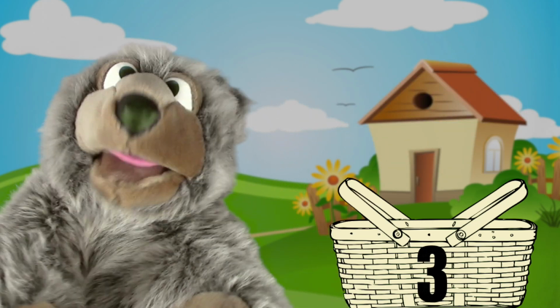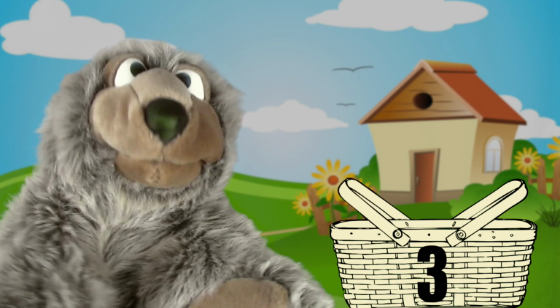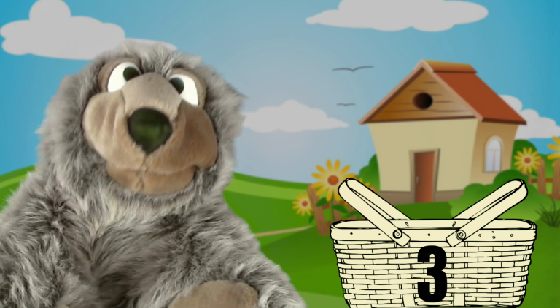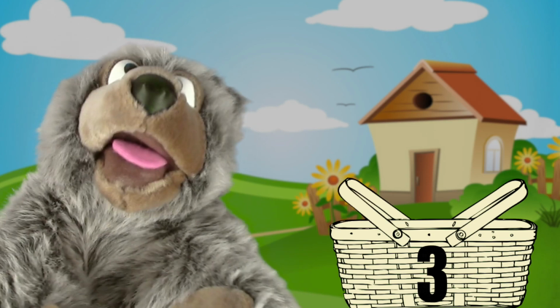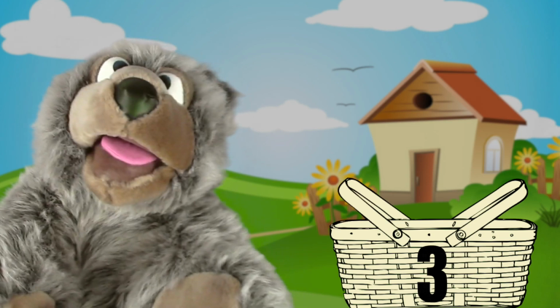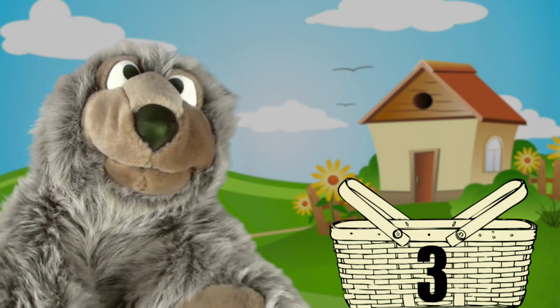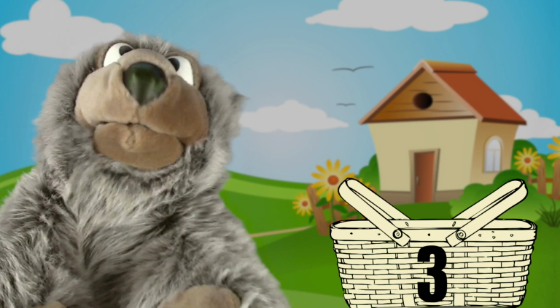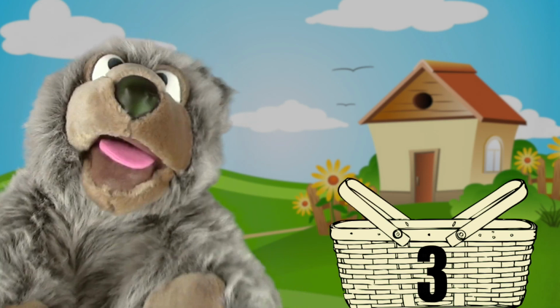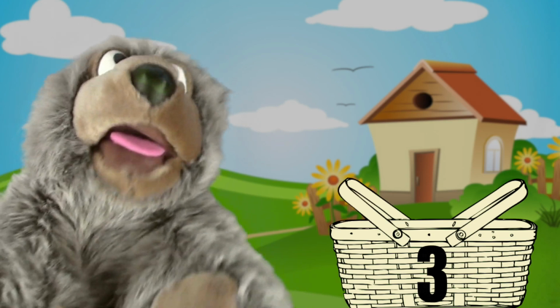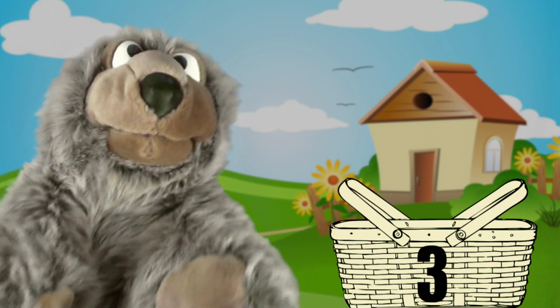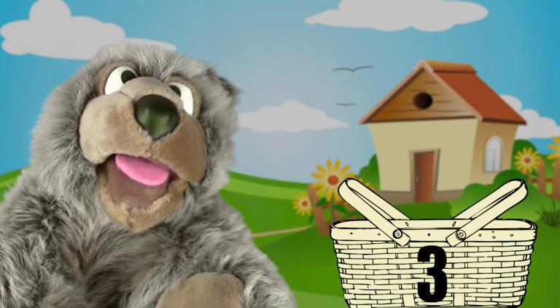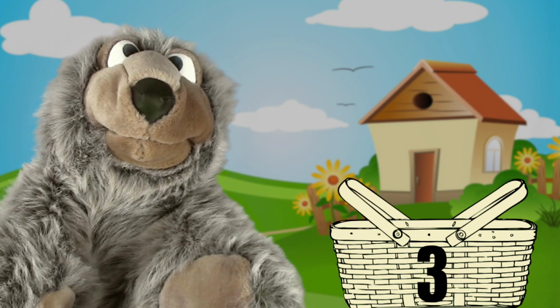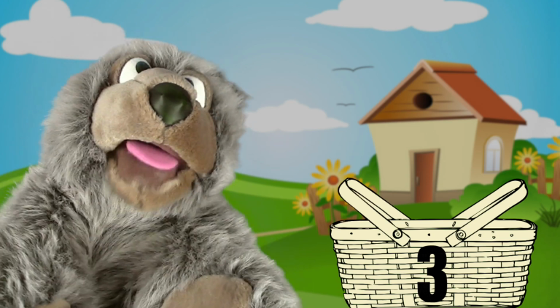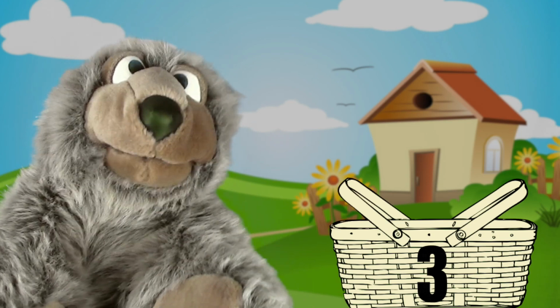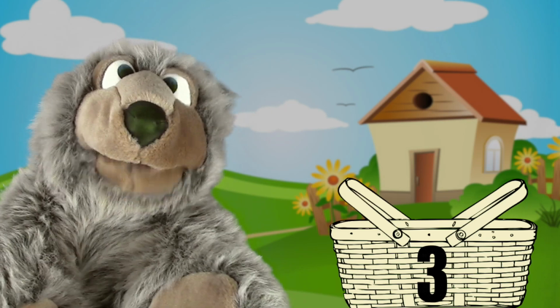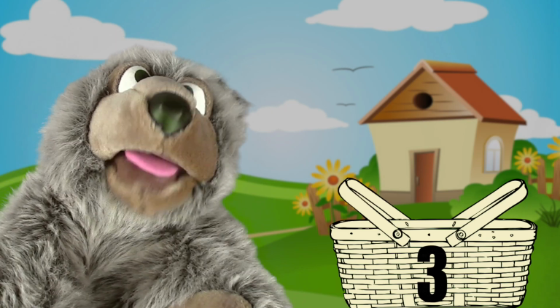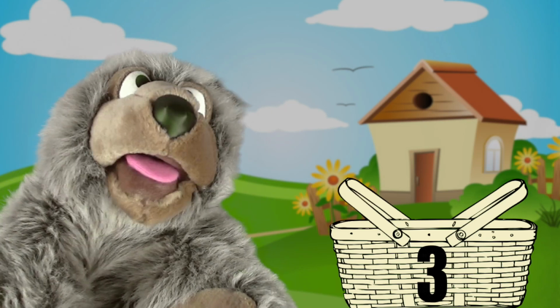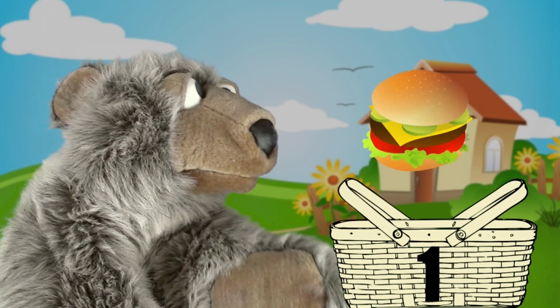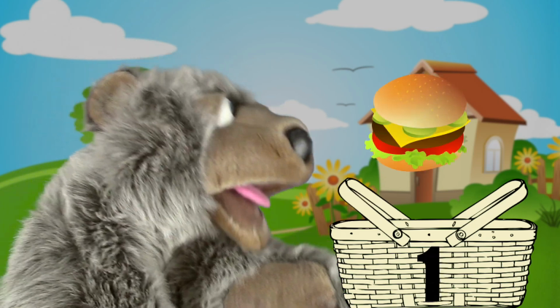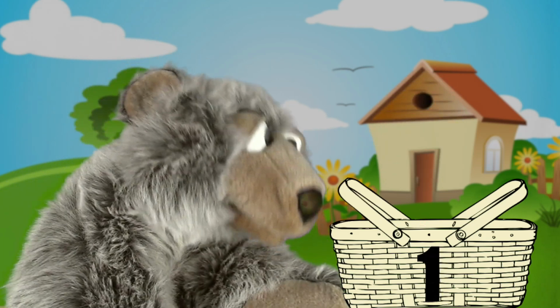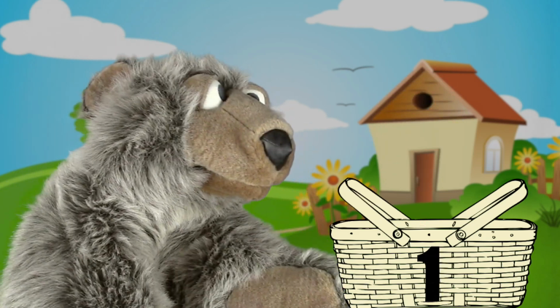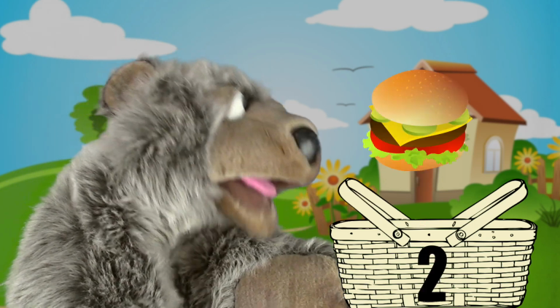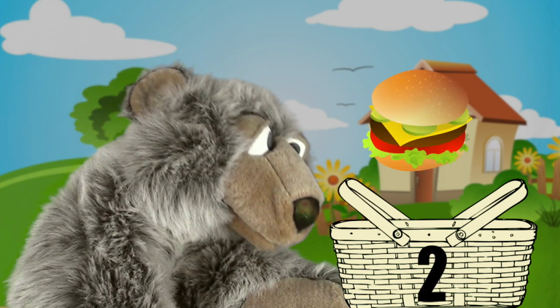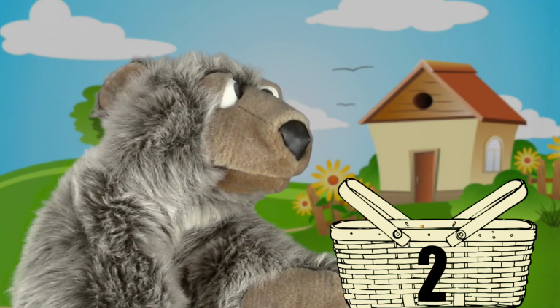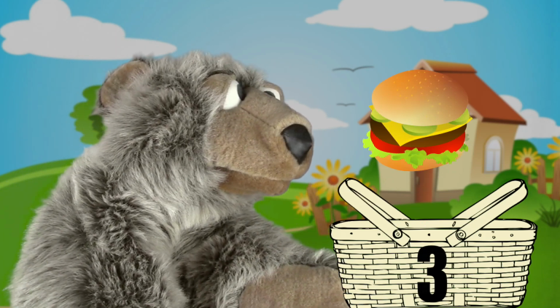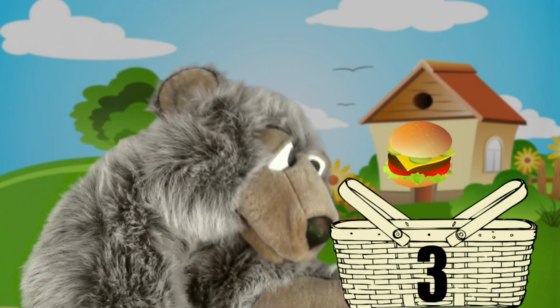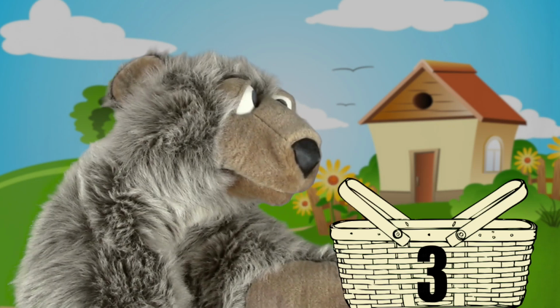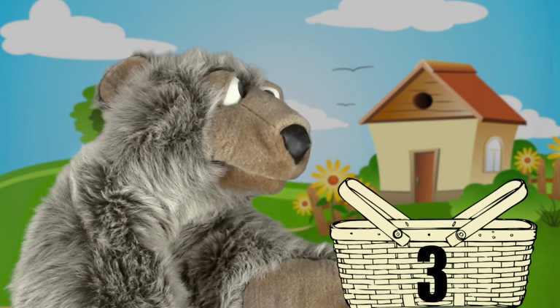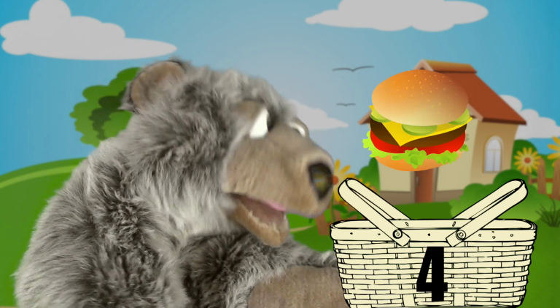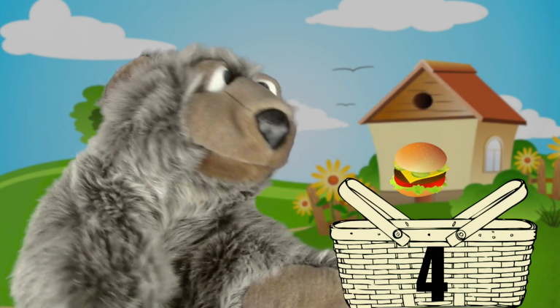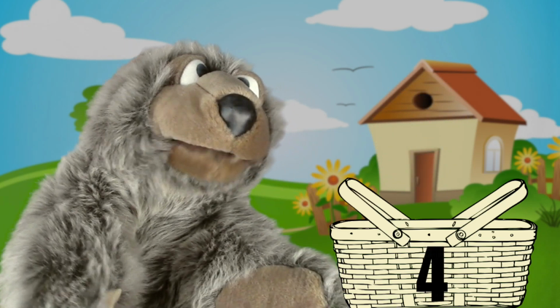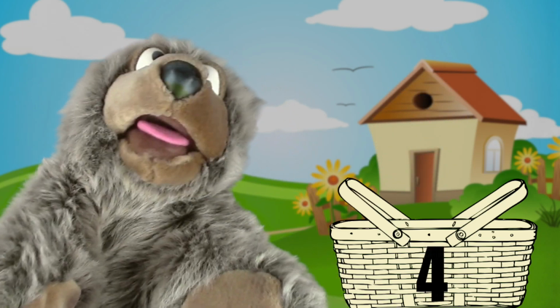Charlie said he loves cheeseburgers, so let's pack four cheeseburgers. One, two, three, four.